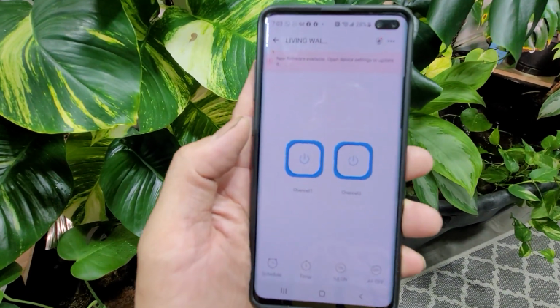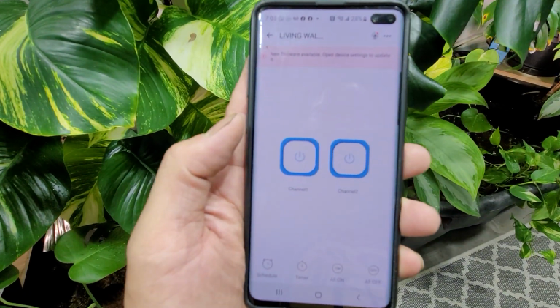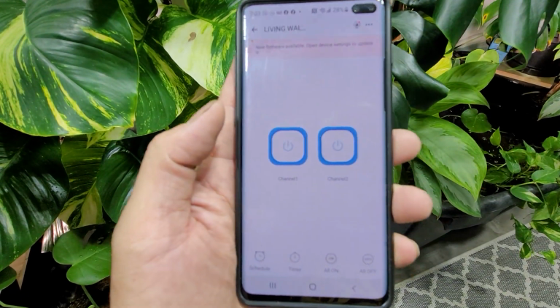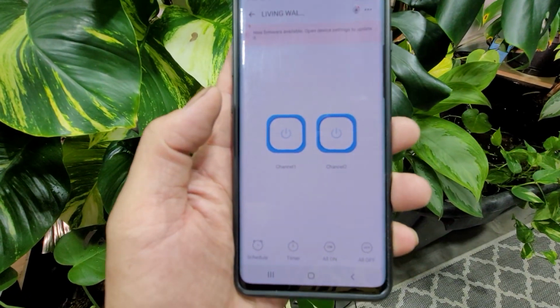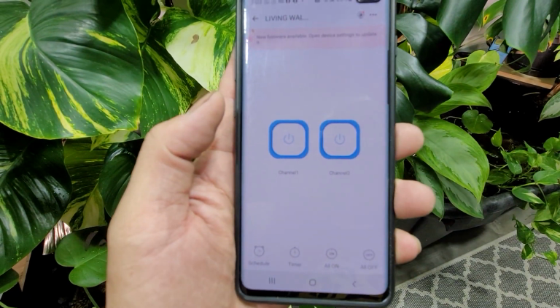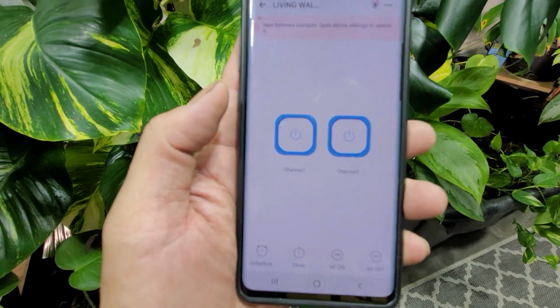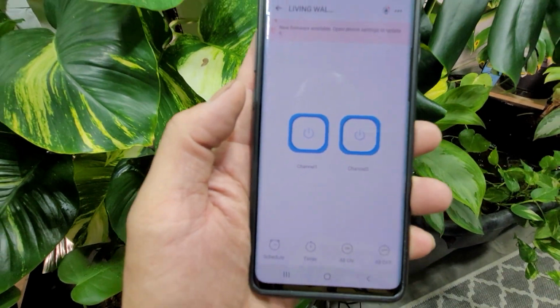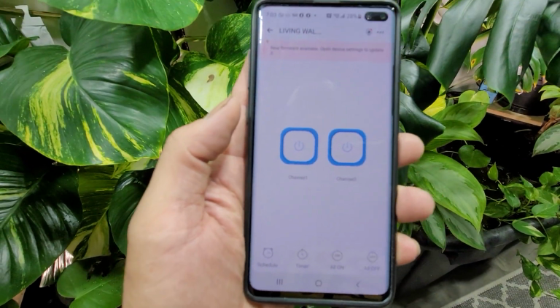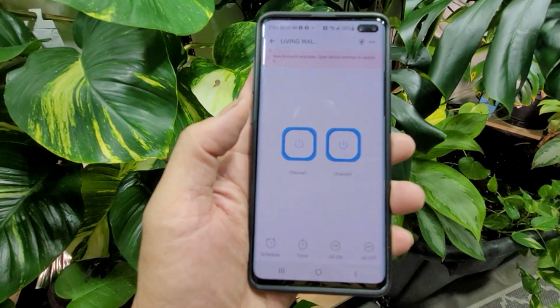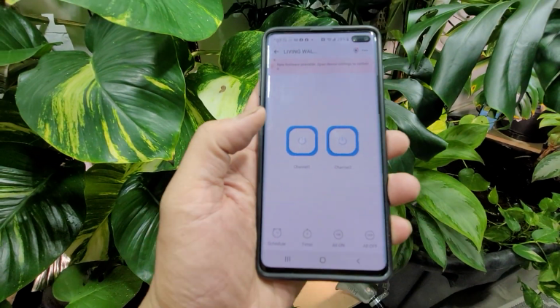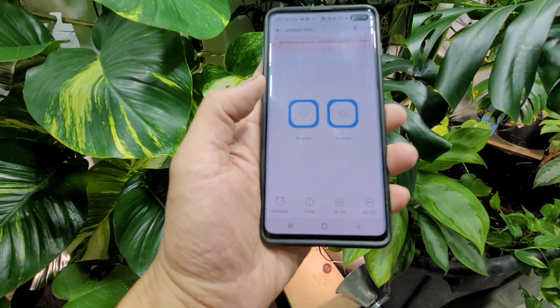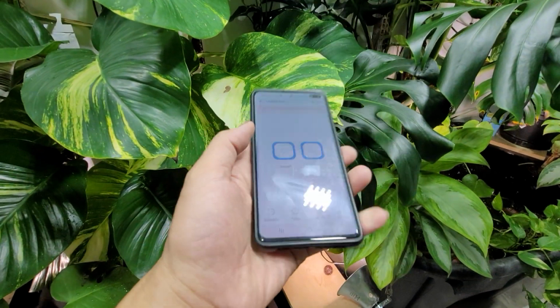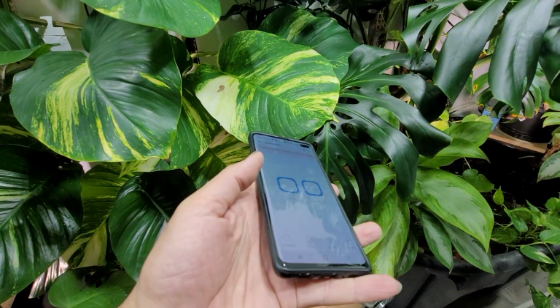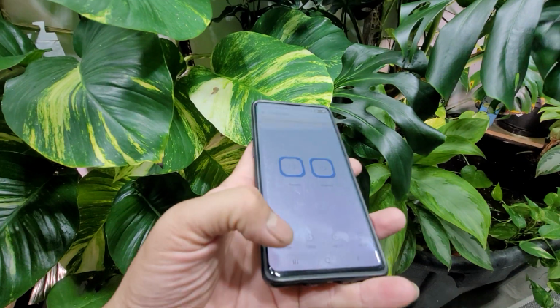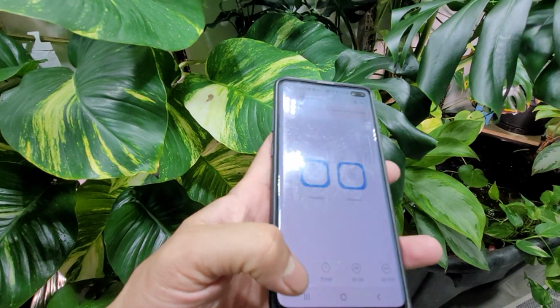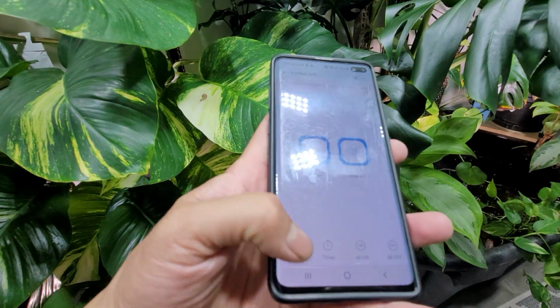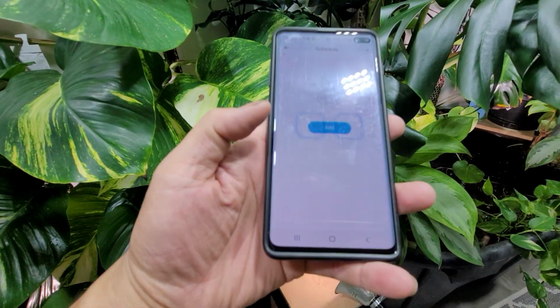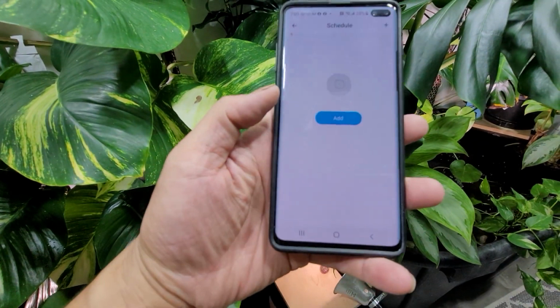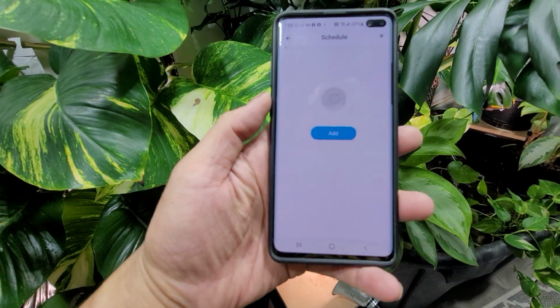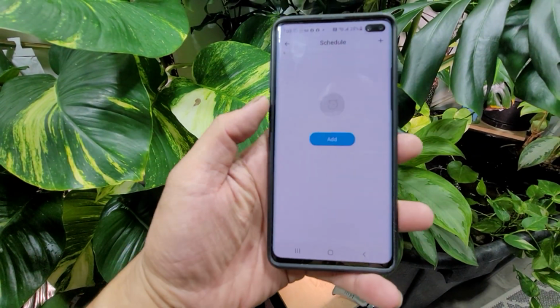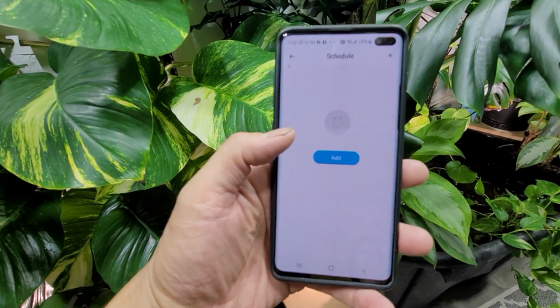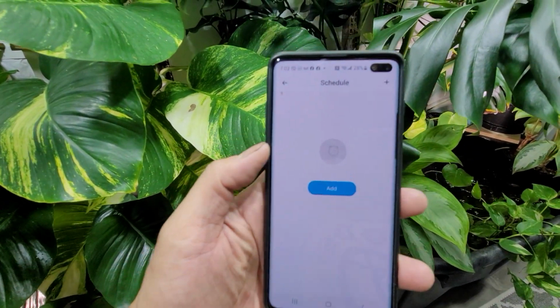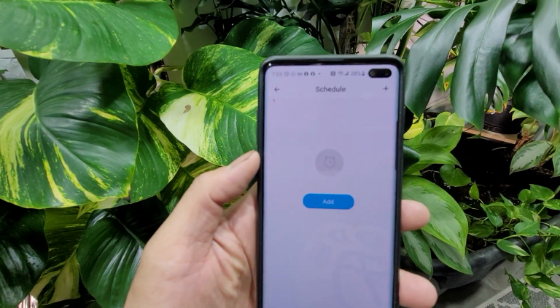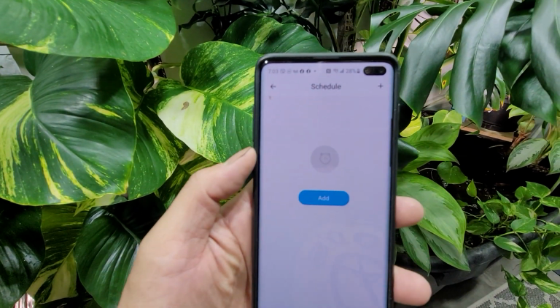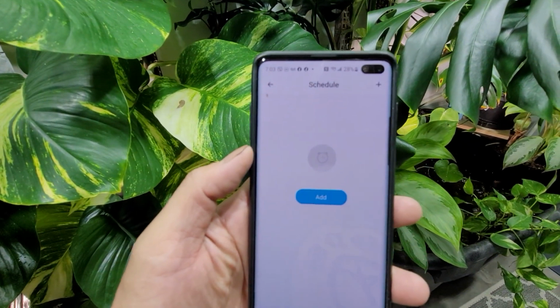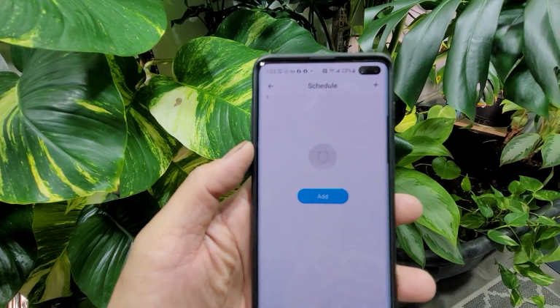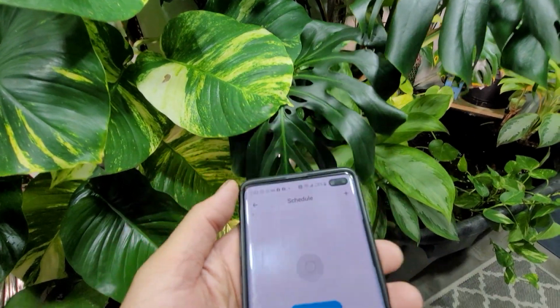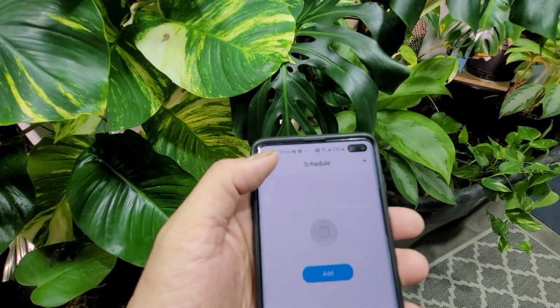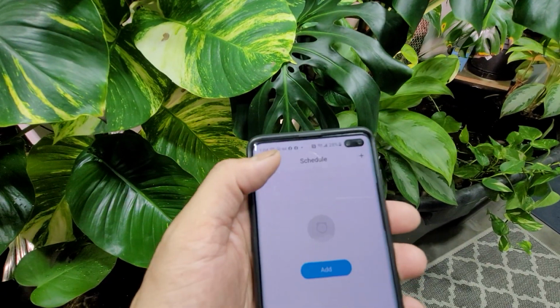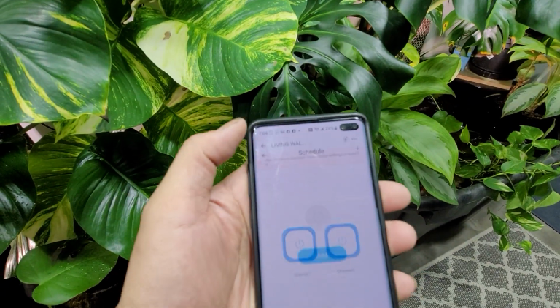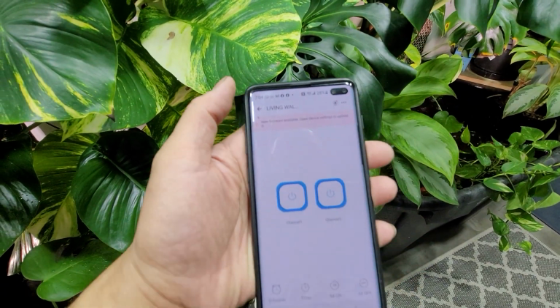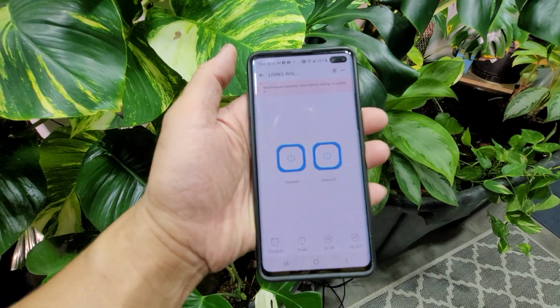Basically you can put it on the app, turn it on manually, and then you can also schedule the times you want it to water.